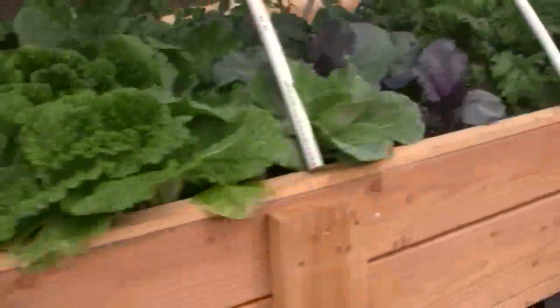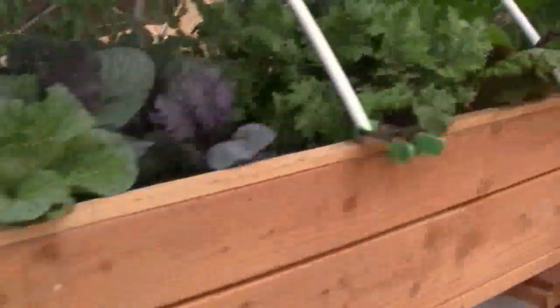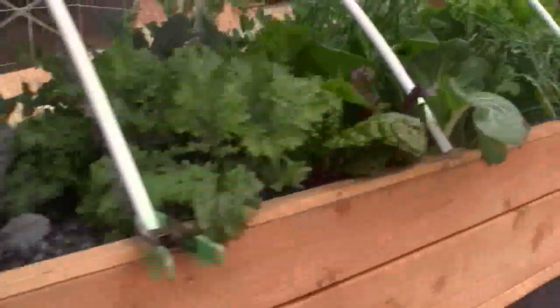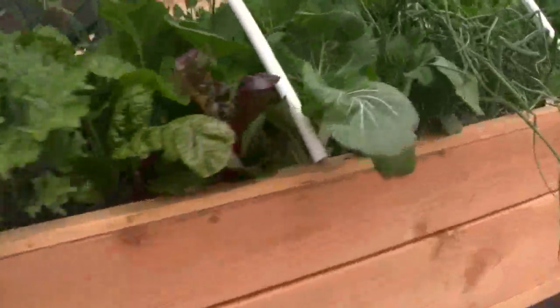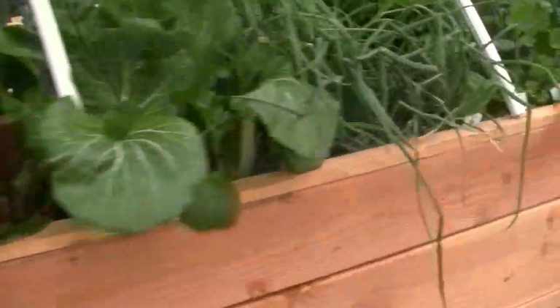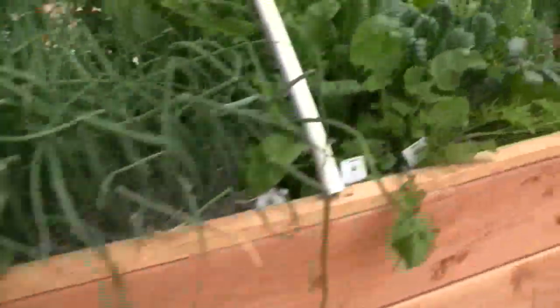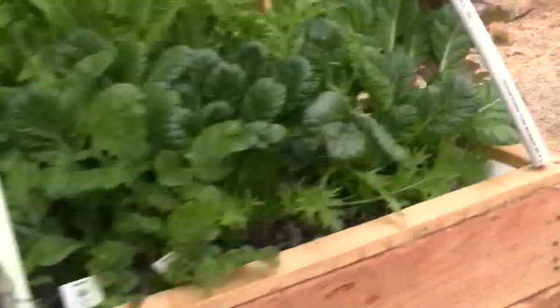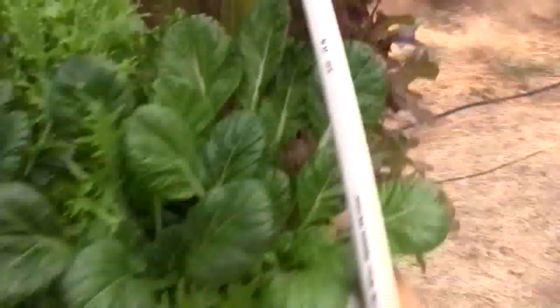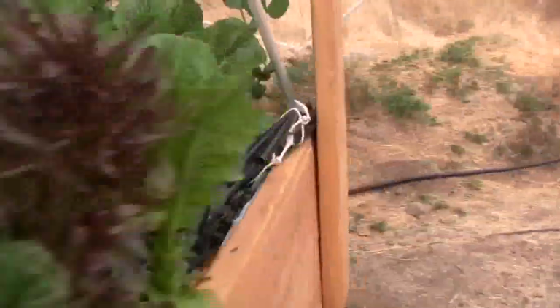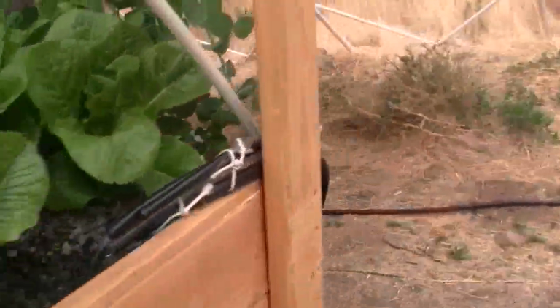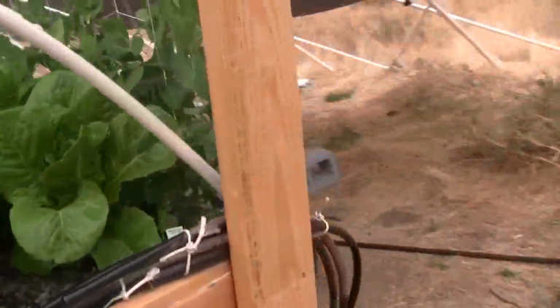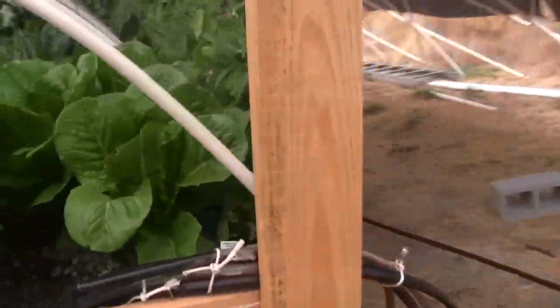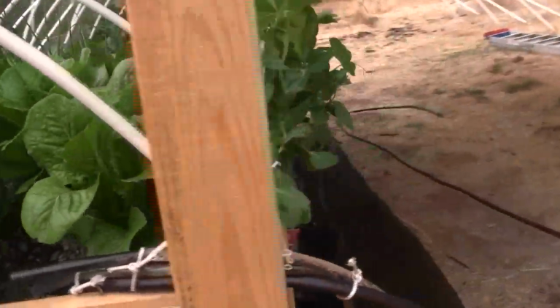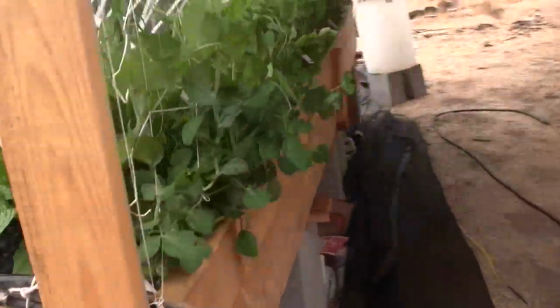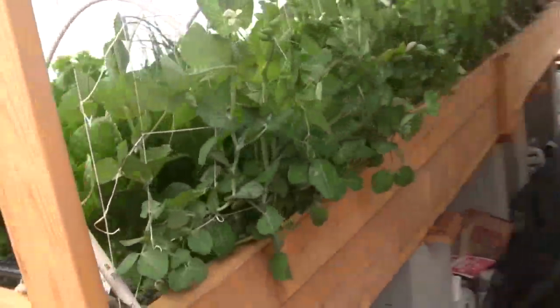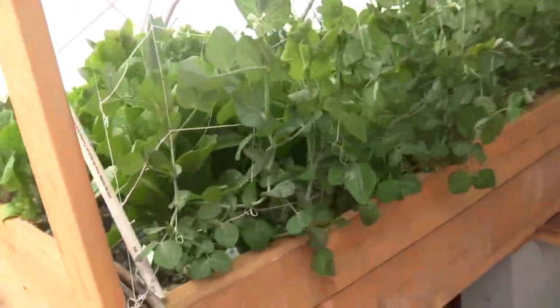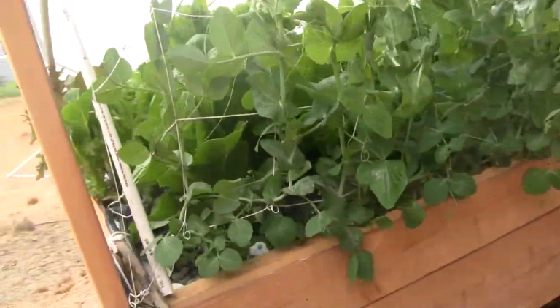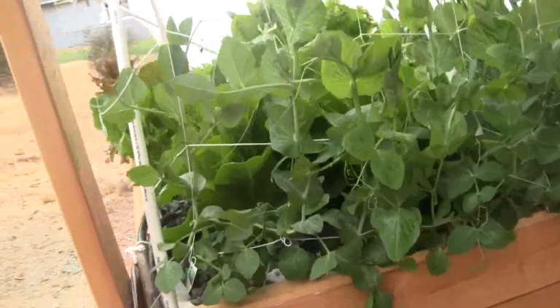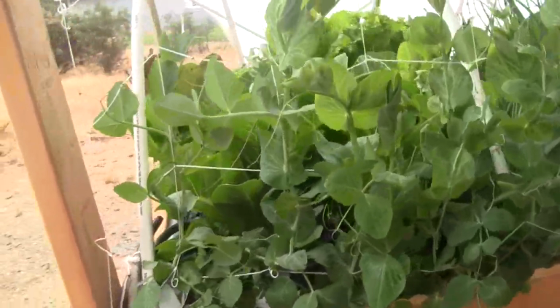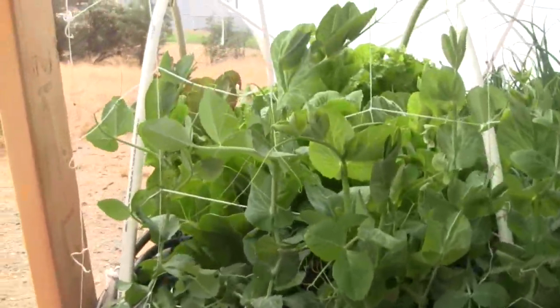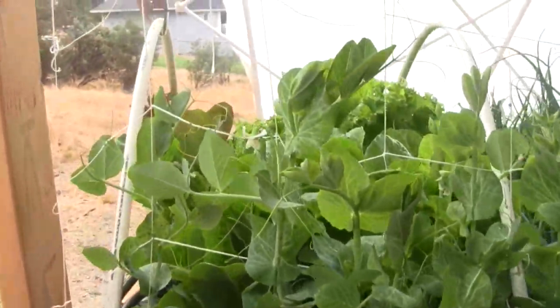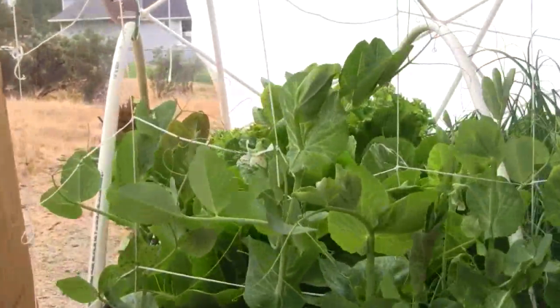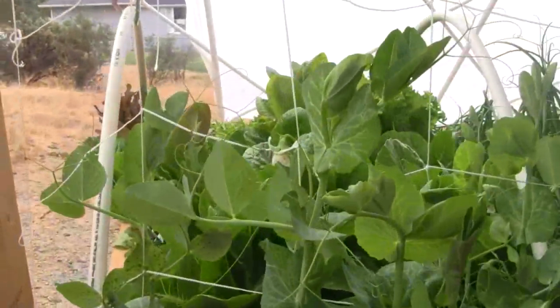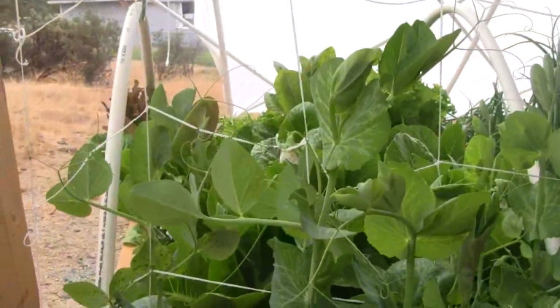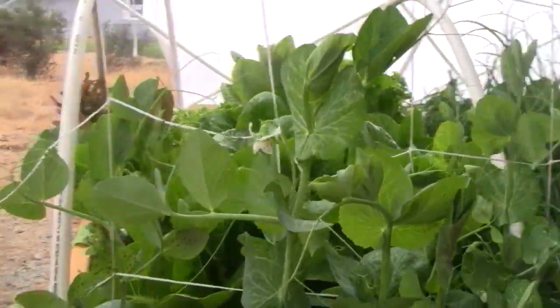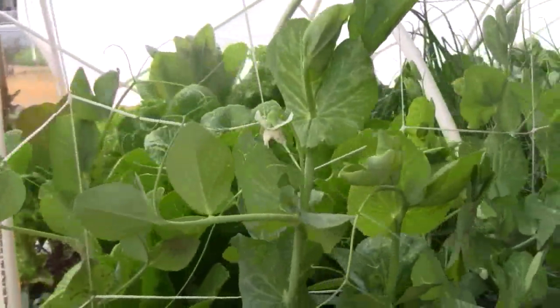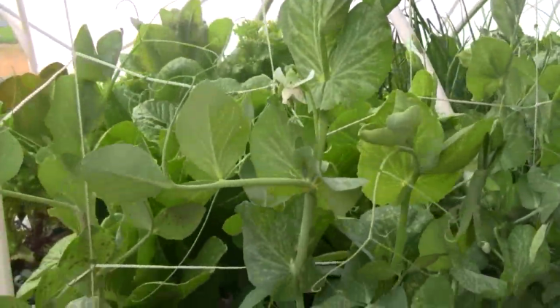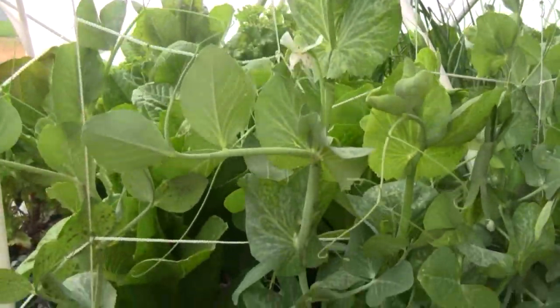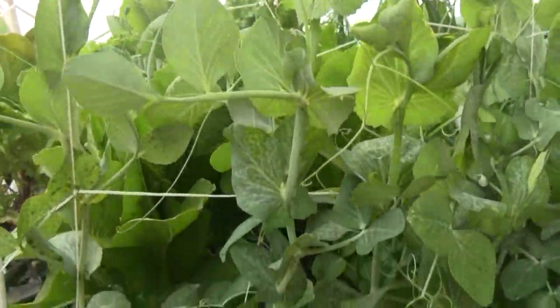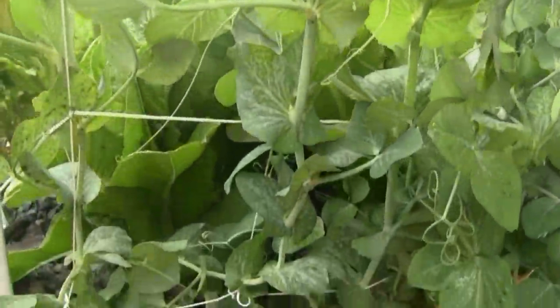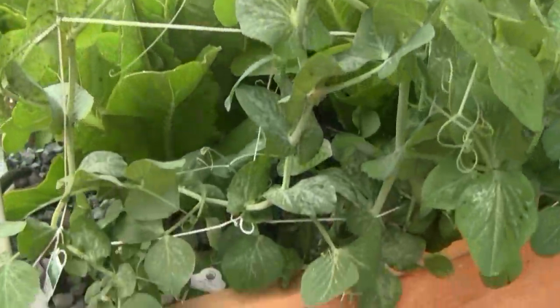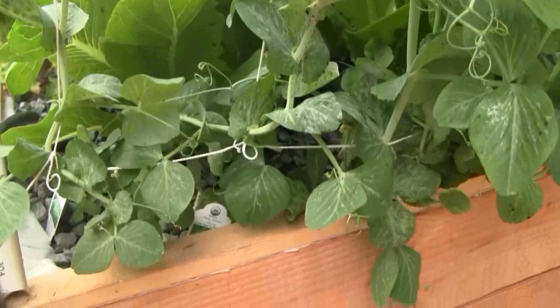On the back side — I'll come around here — you can see the snow peas on this end of the table are doing great.